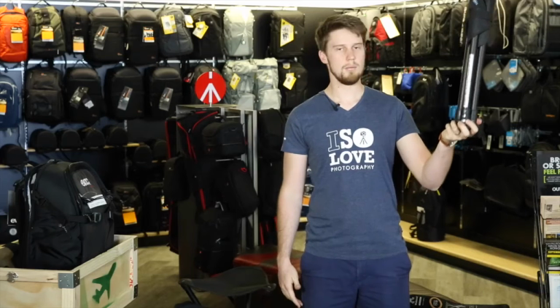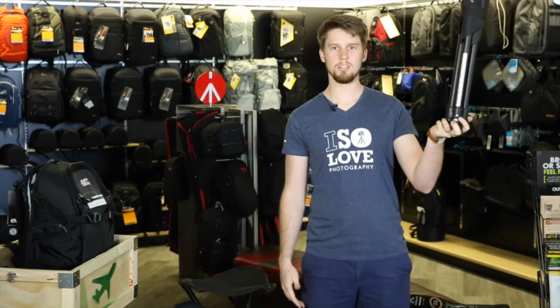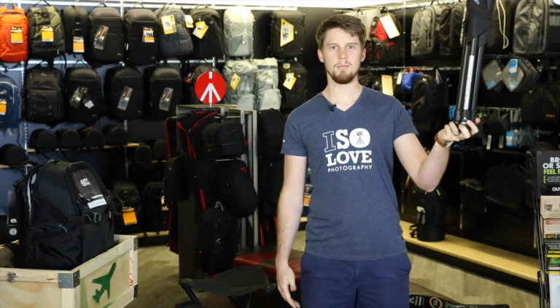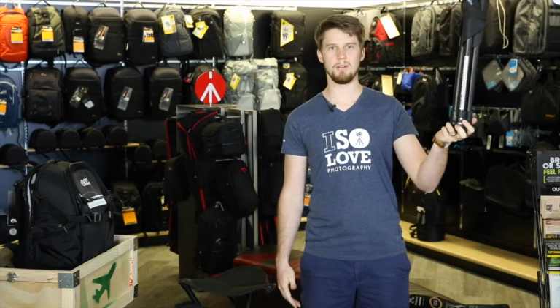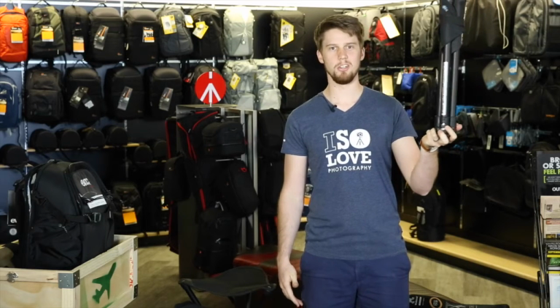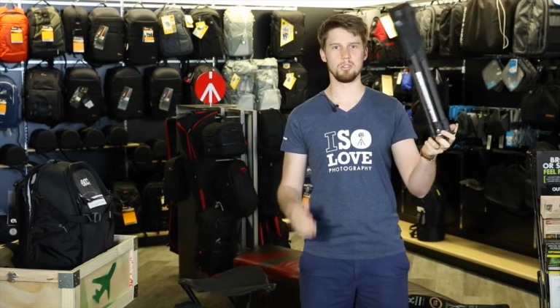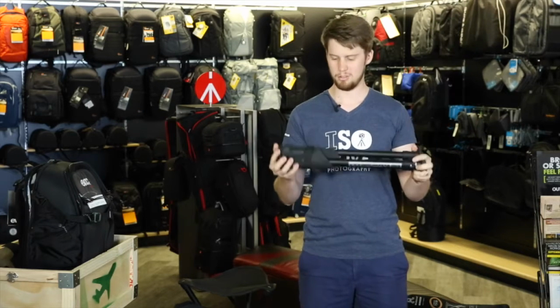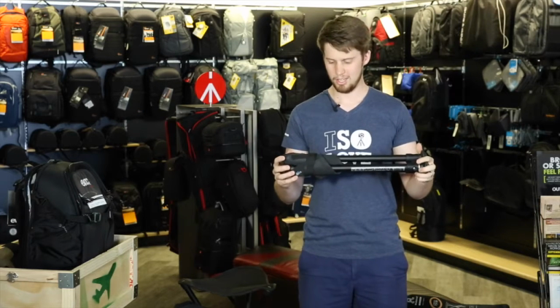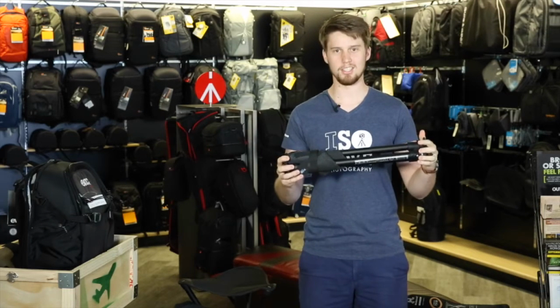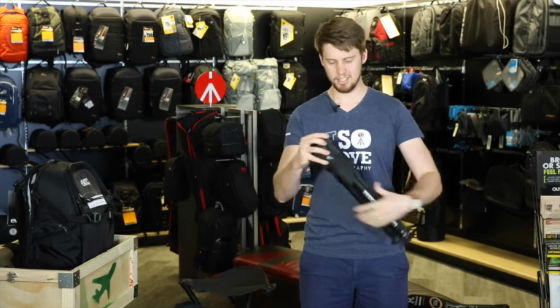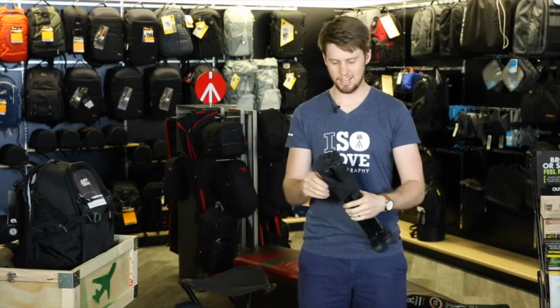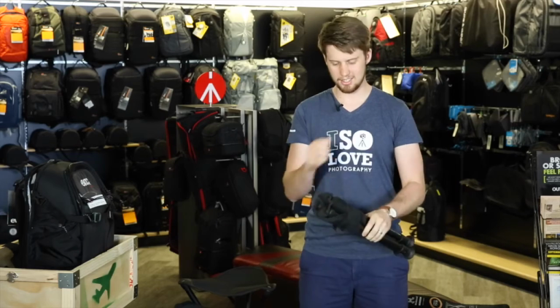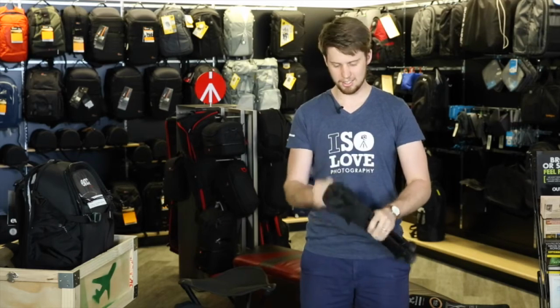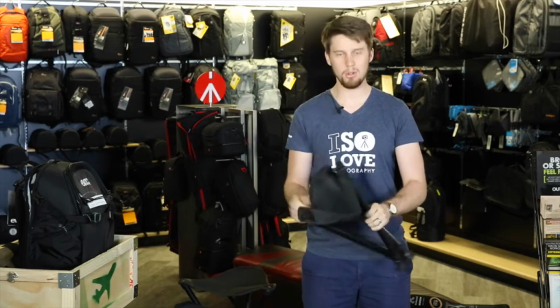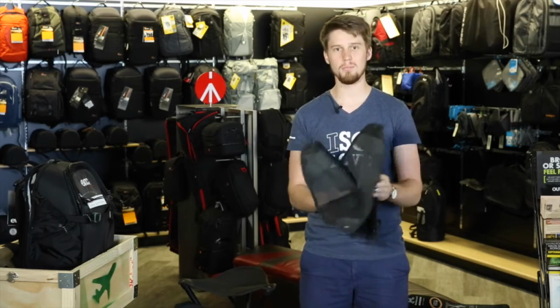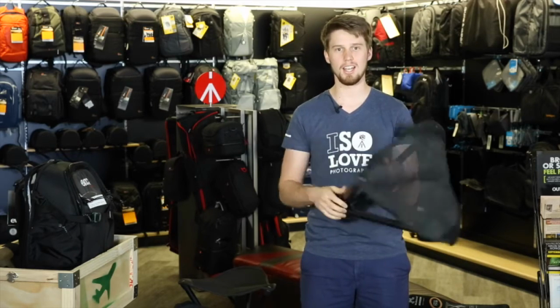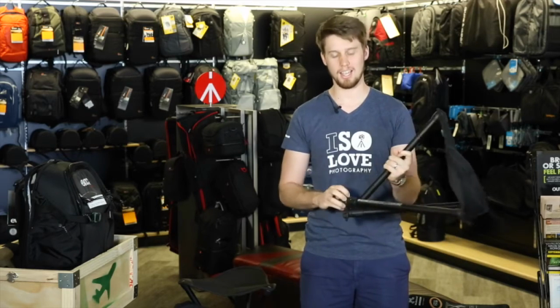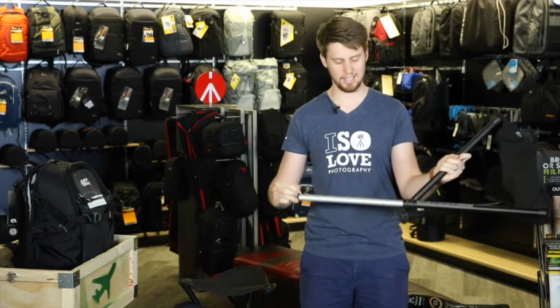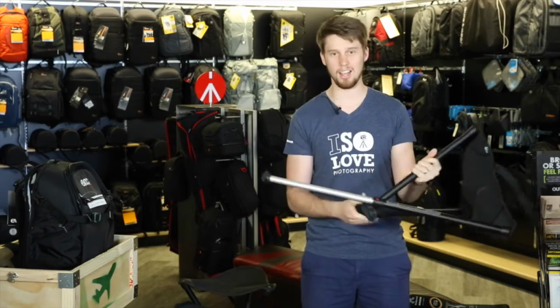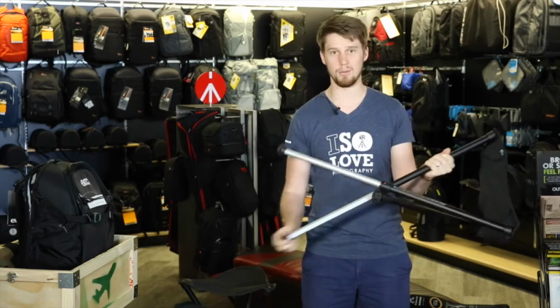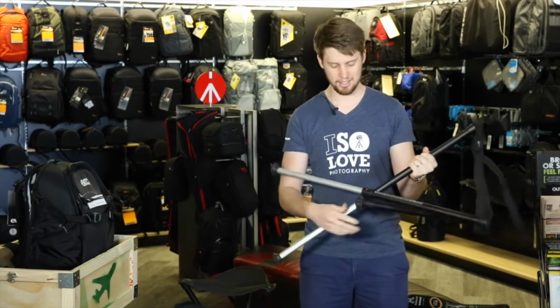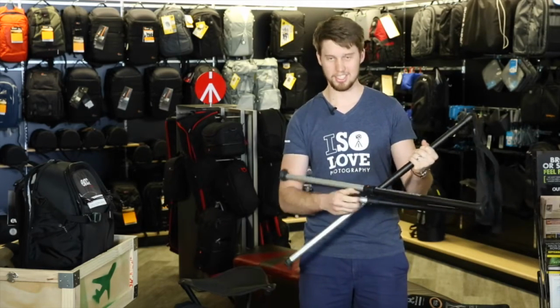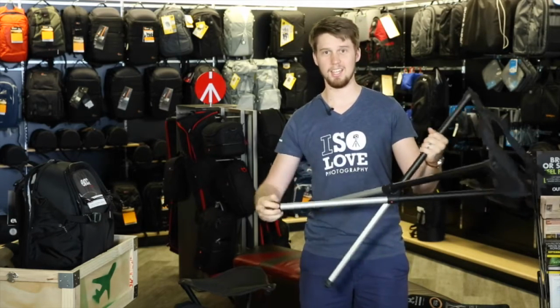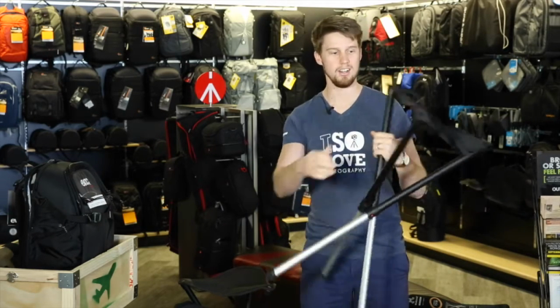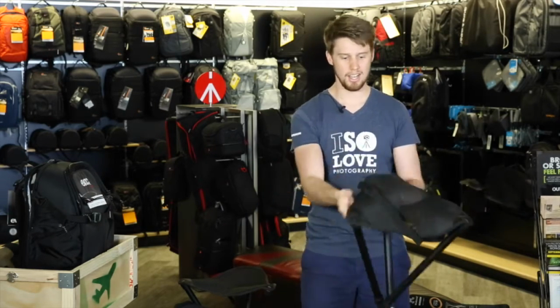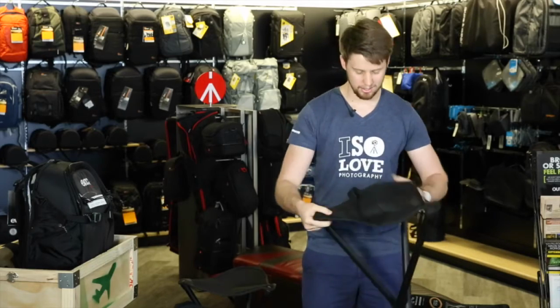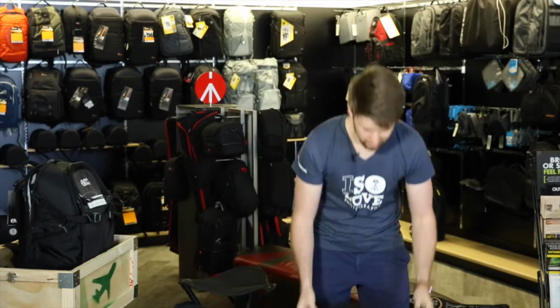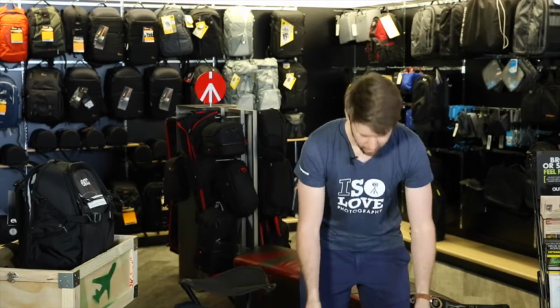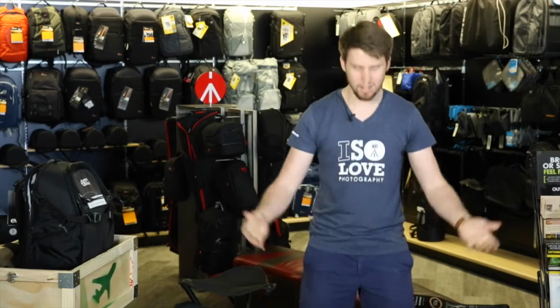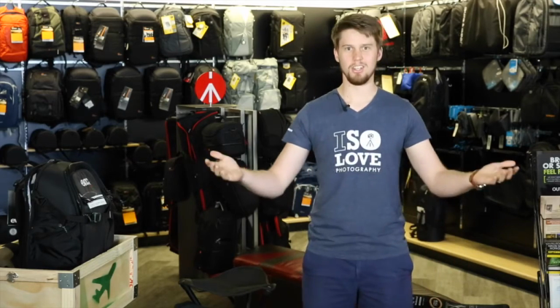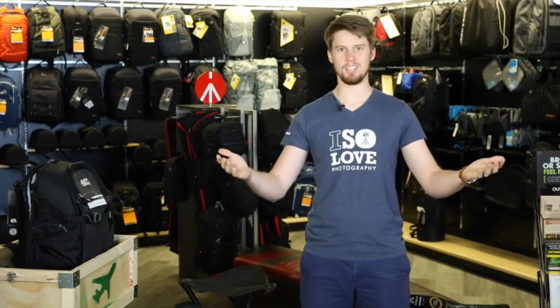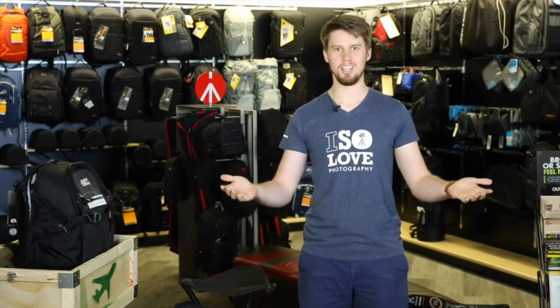My name is Graeme and I'm going to show you the walk stool. It is convenient and it's small, compact and light, and it can carry a lot of weight. You can take it anywhere and voila, you have yourself a chair.